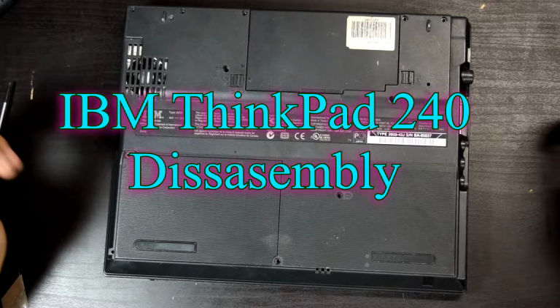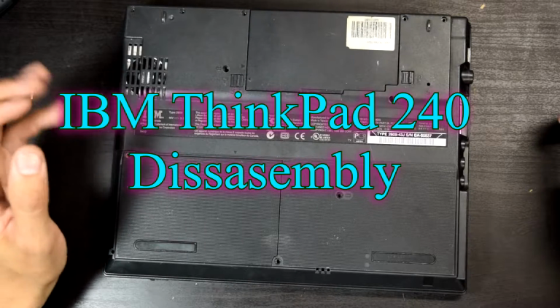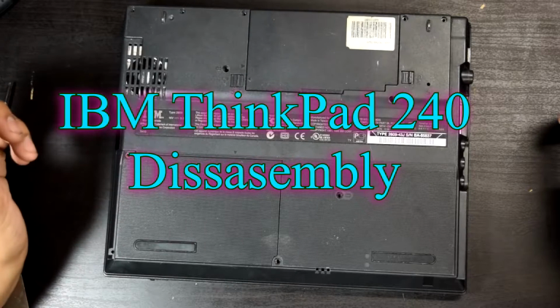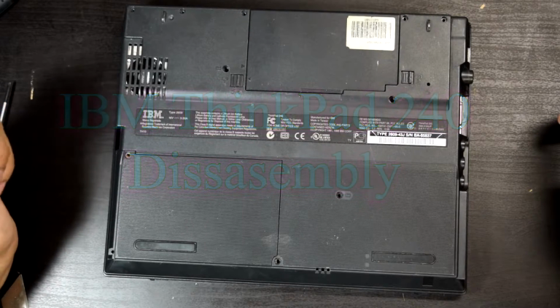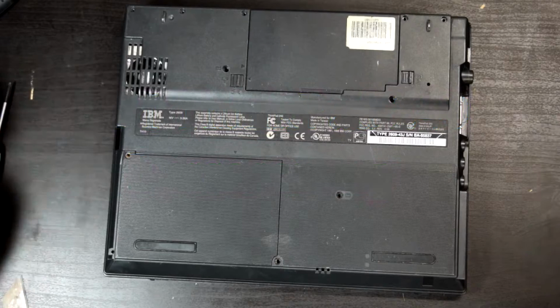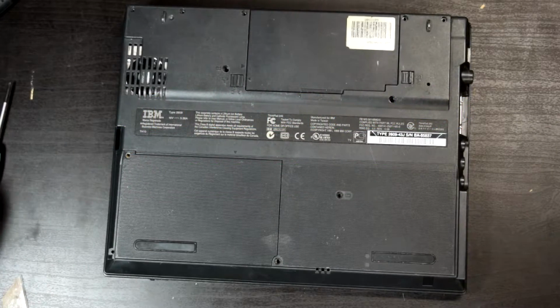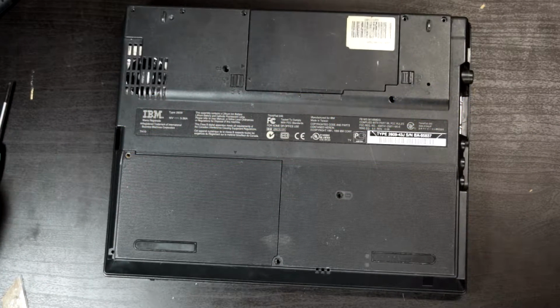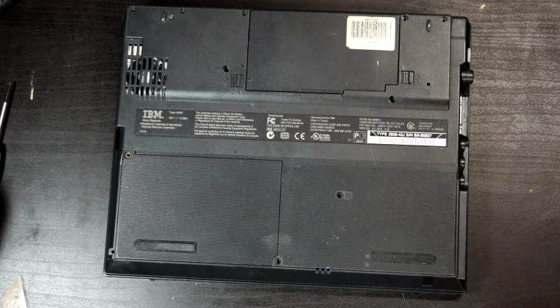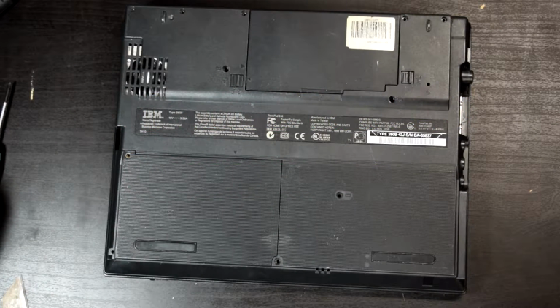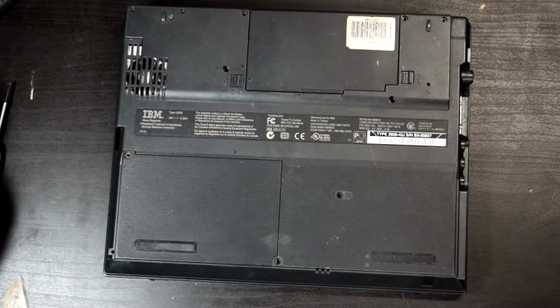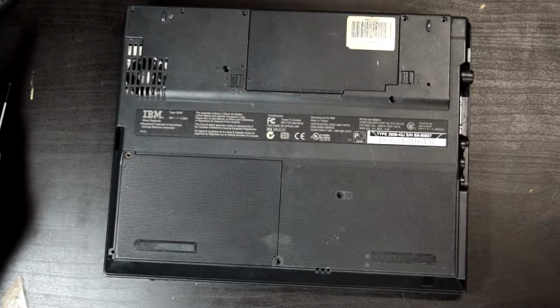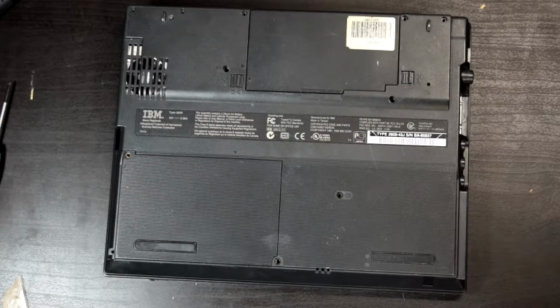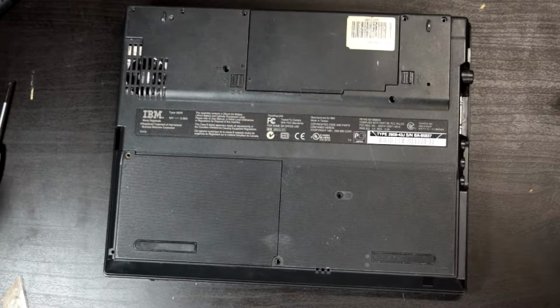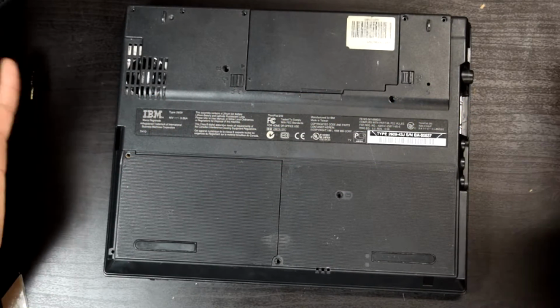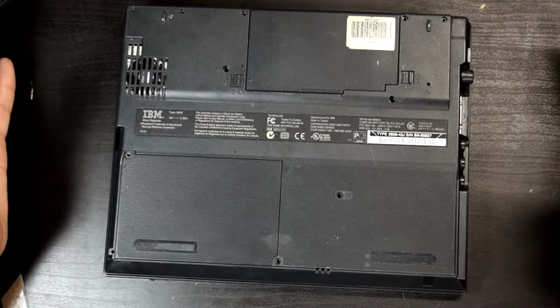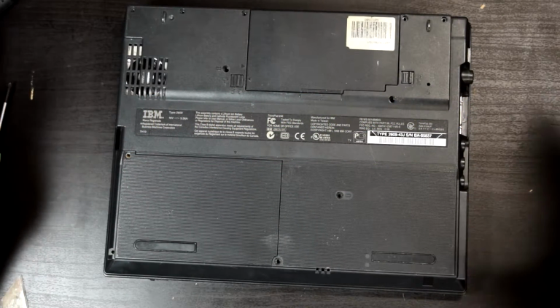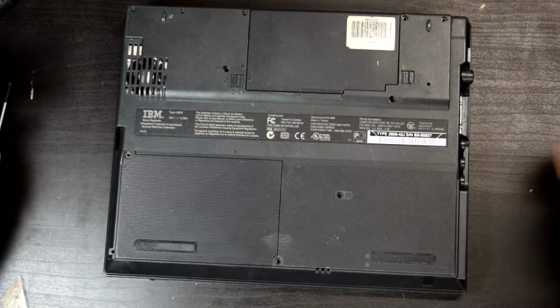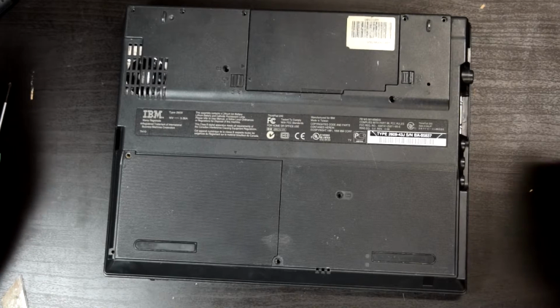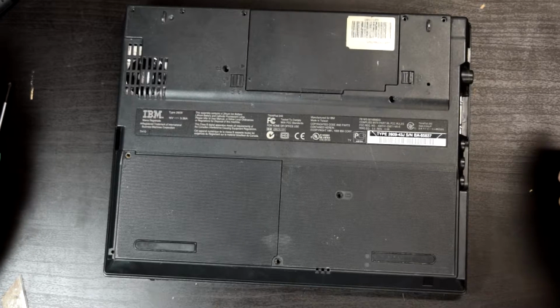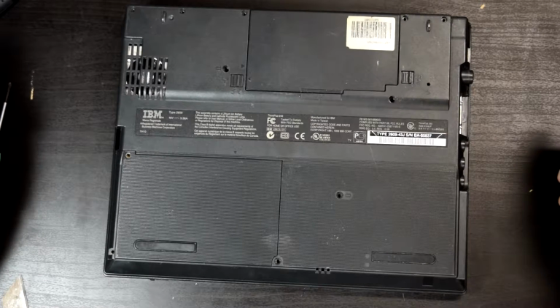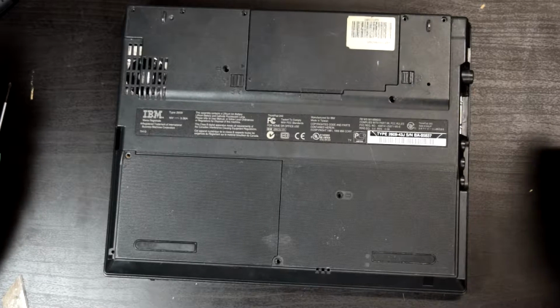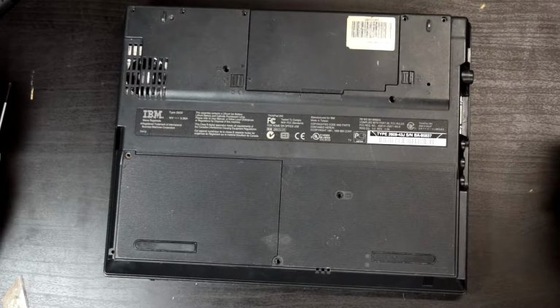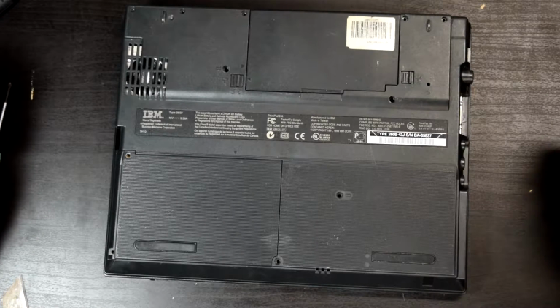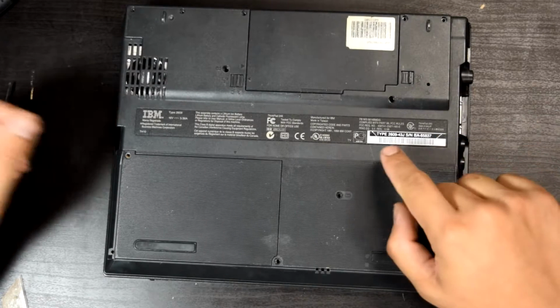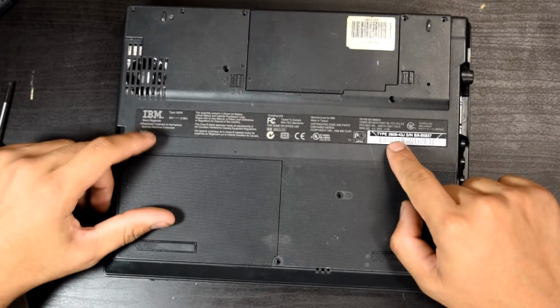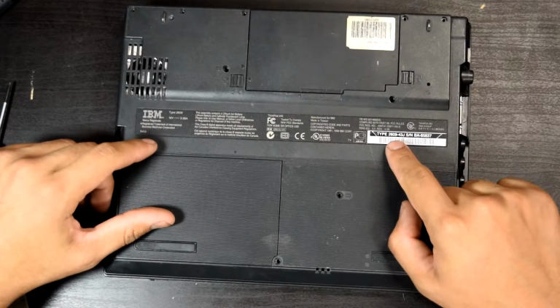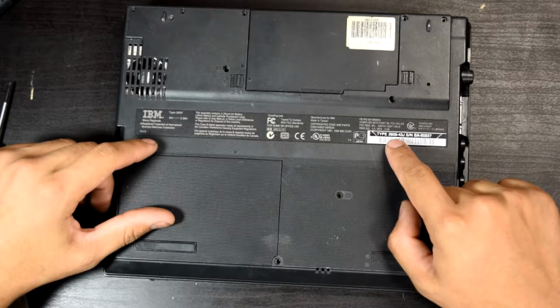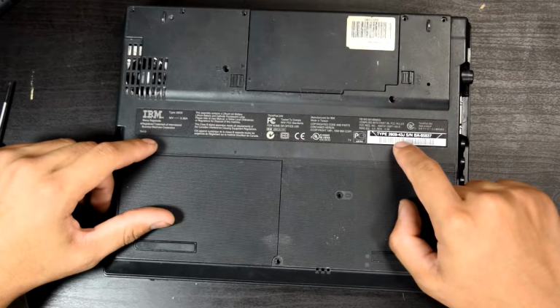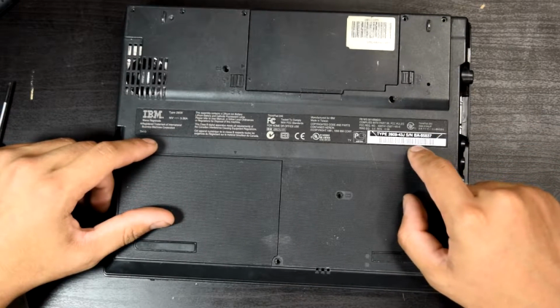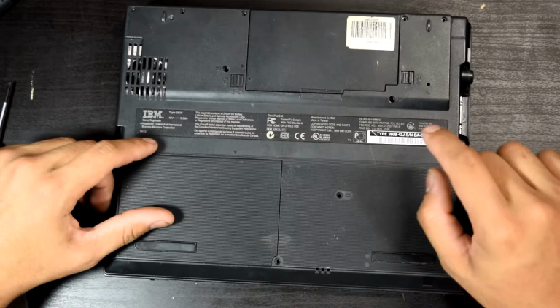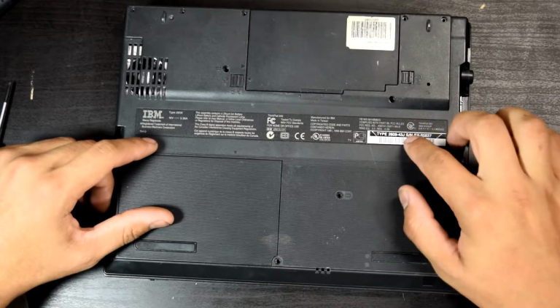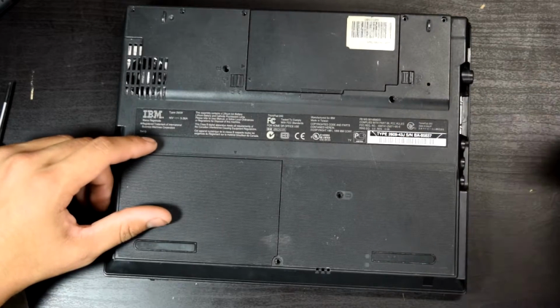Welcome back everybody. This is the third part of my video. This is the ThinkPad 240 made in 1999 by IBM. This is type 2609-43J.